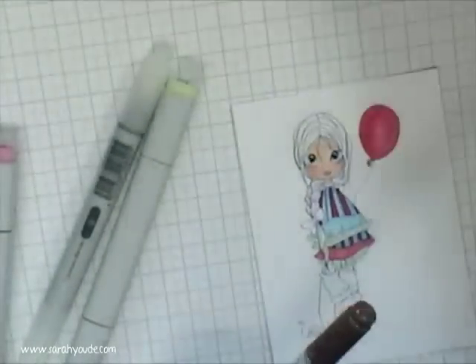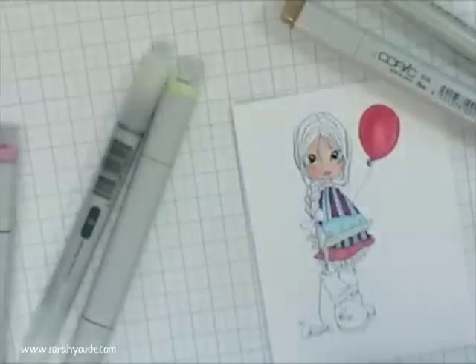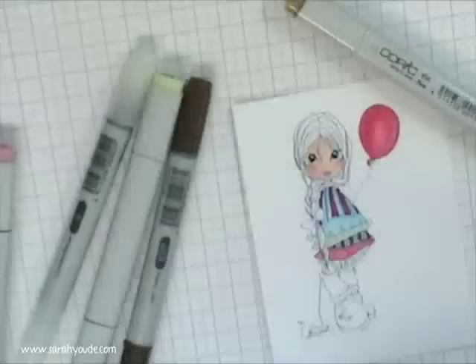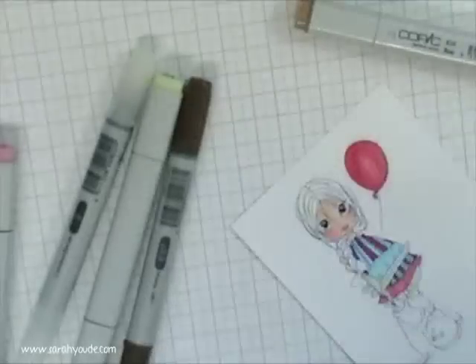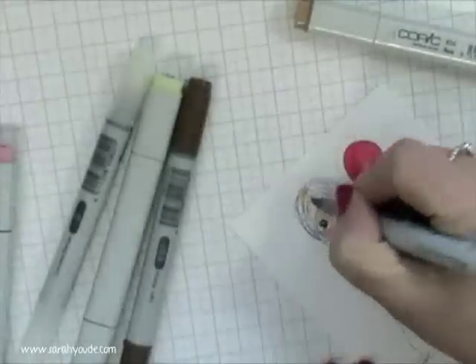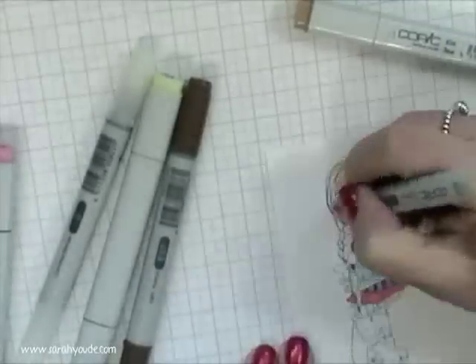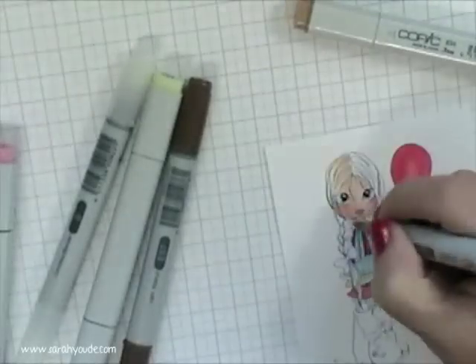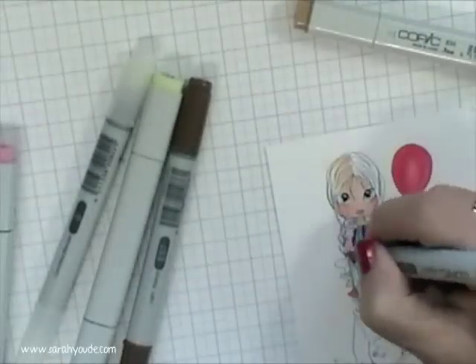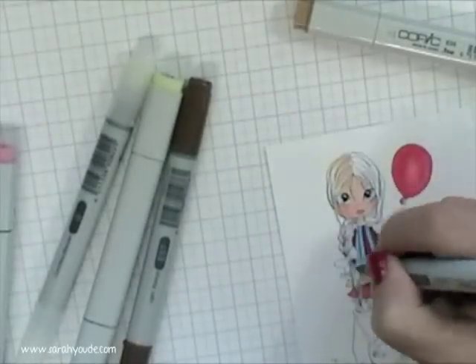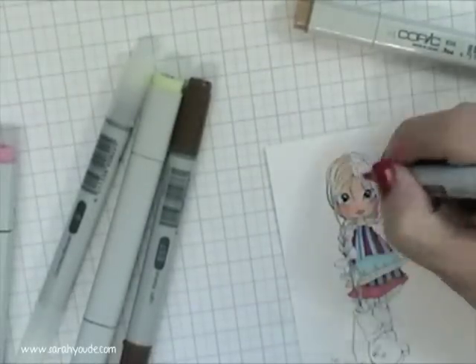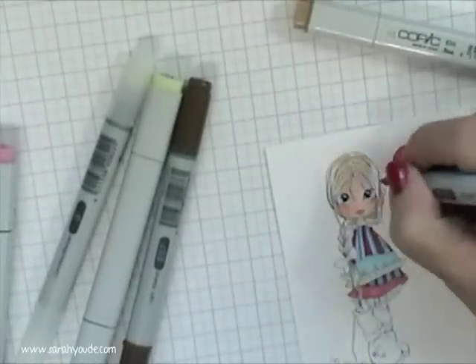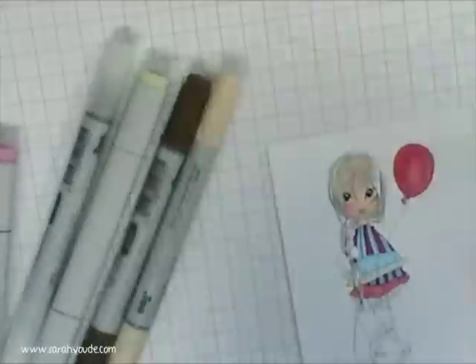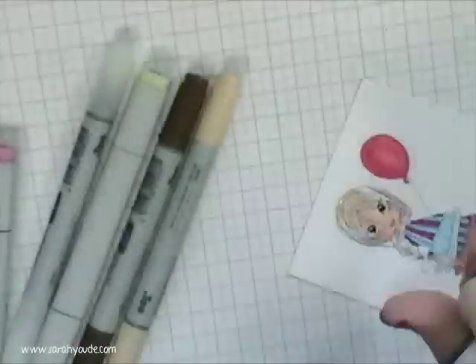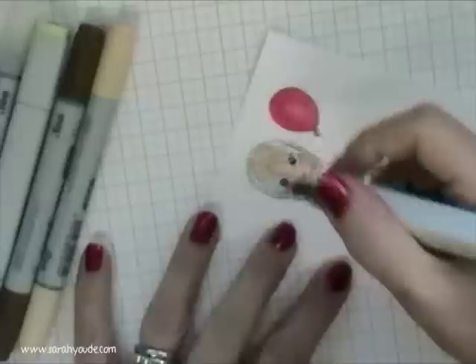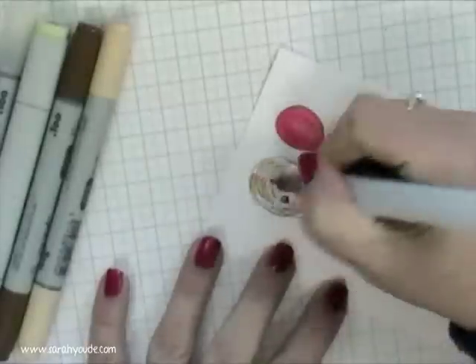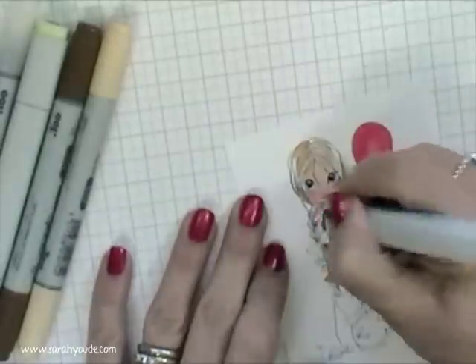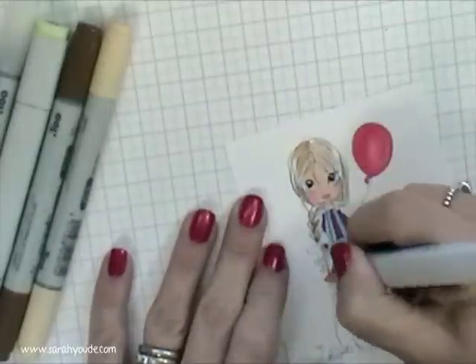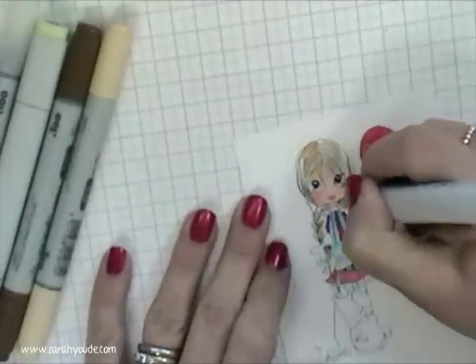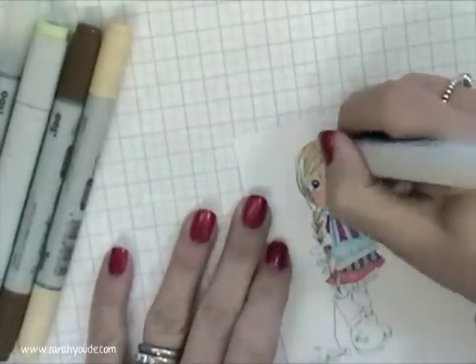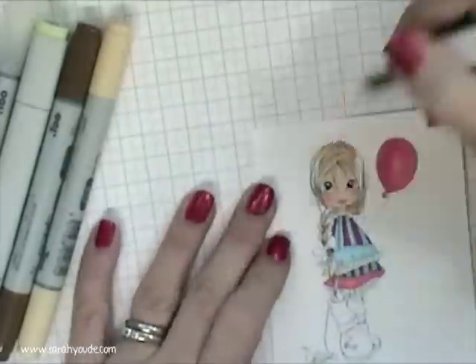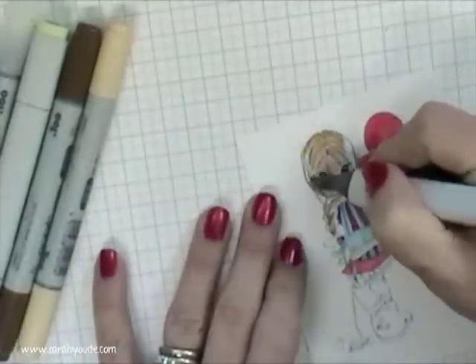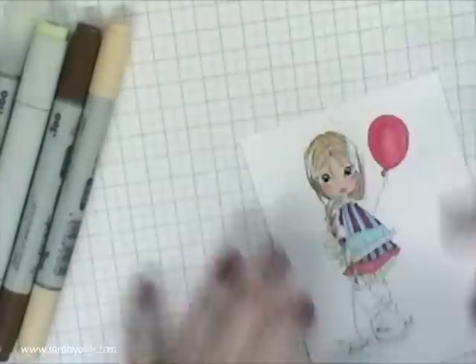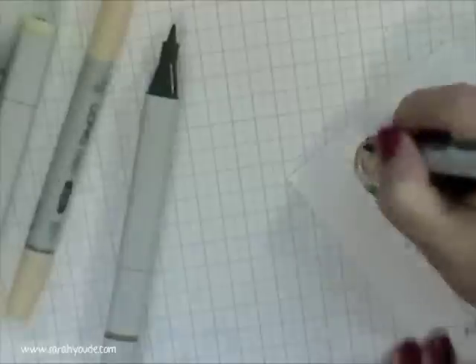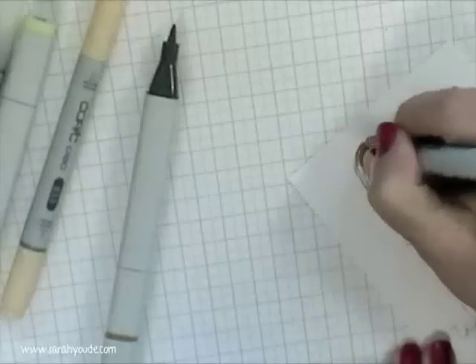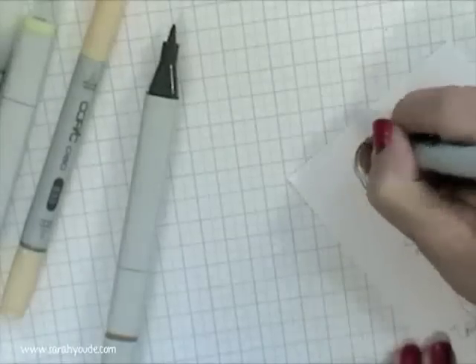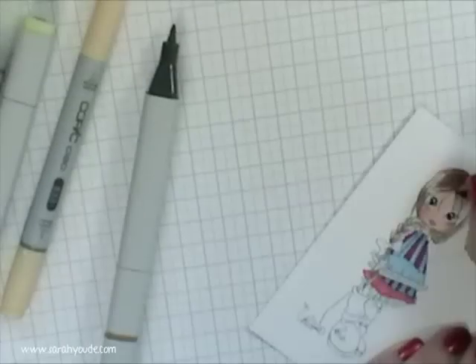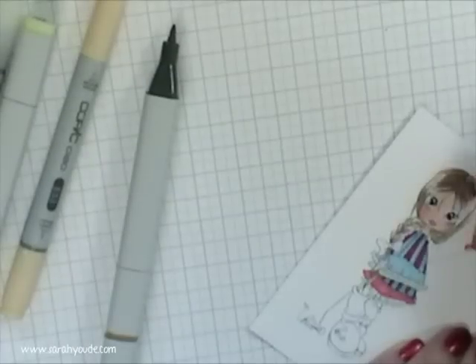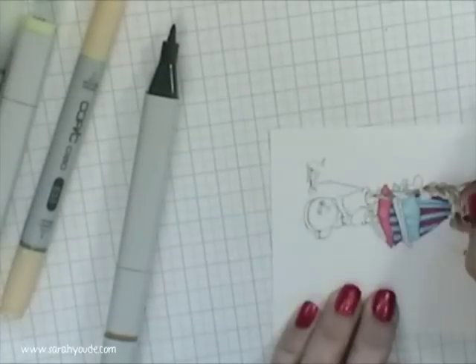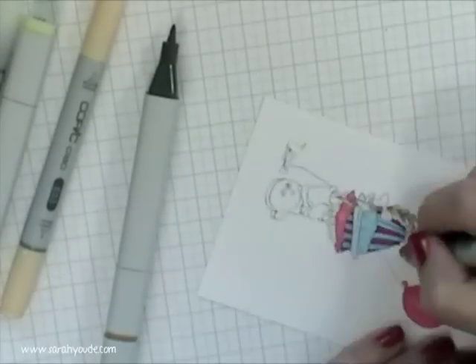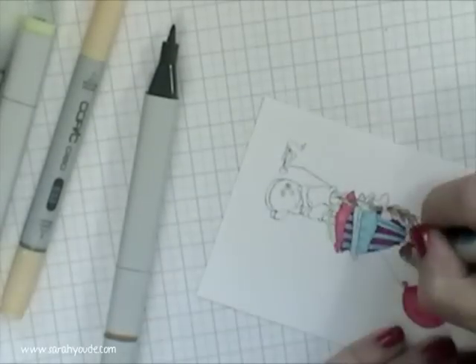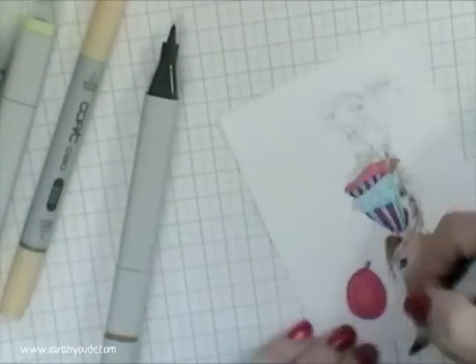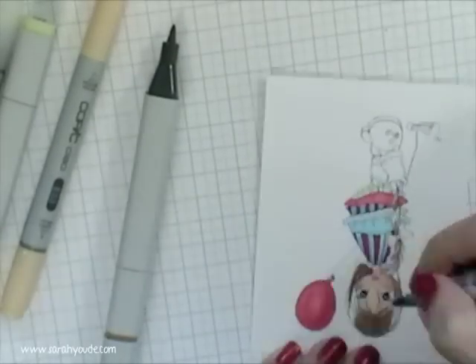I'm colouring in the blue in Glendon. I think I used three reds on that one, and the same for her hair — I used three browns, just like the same colour group, going light to dark.